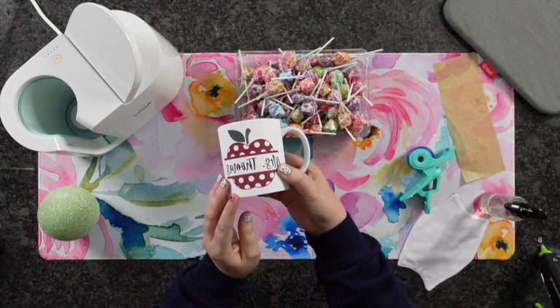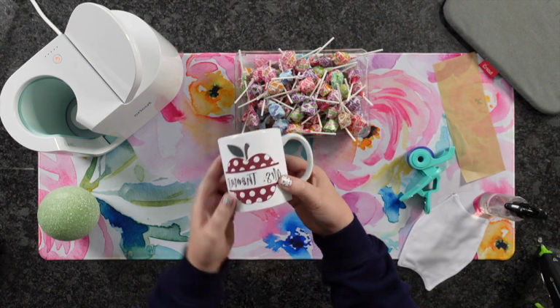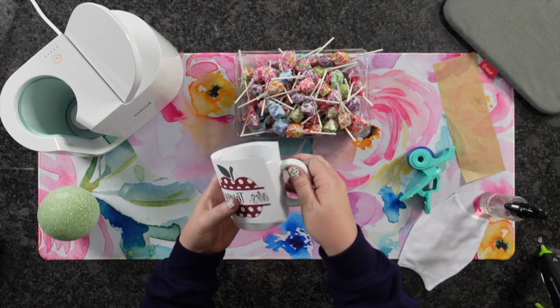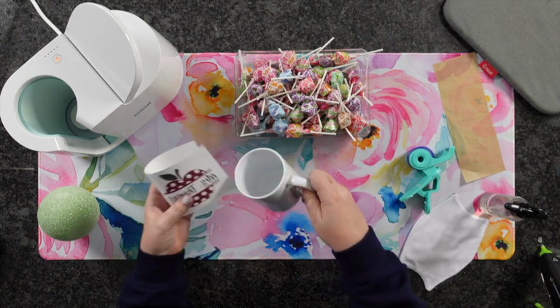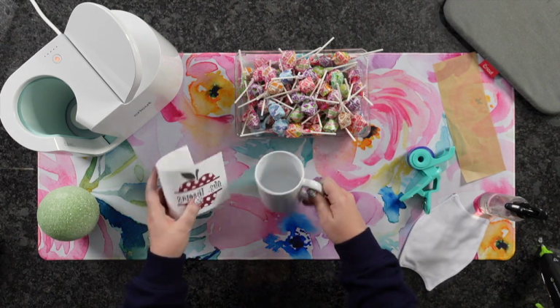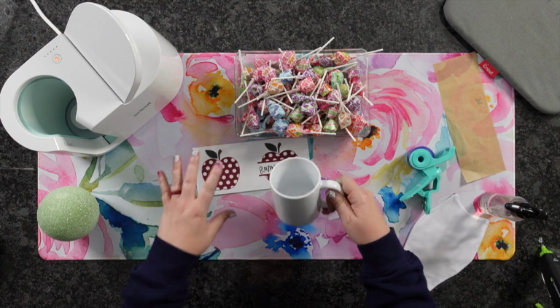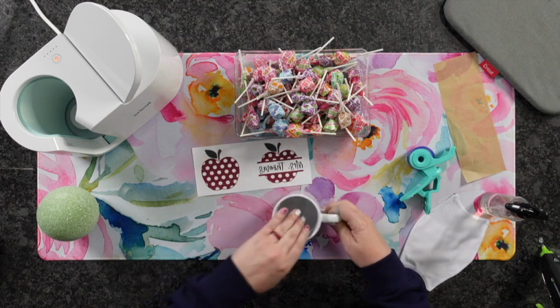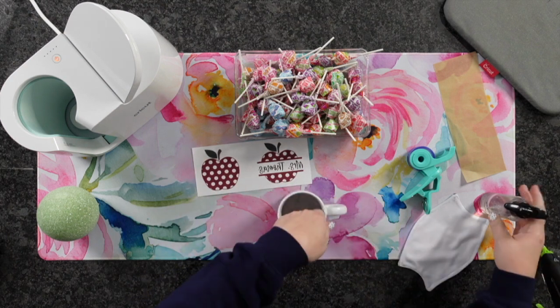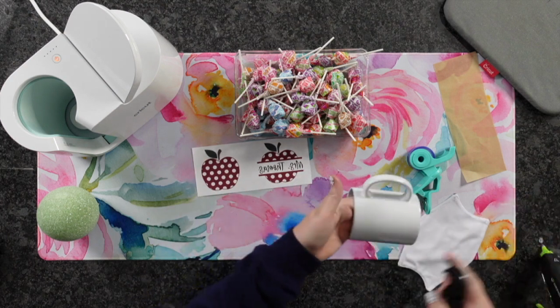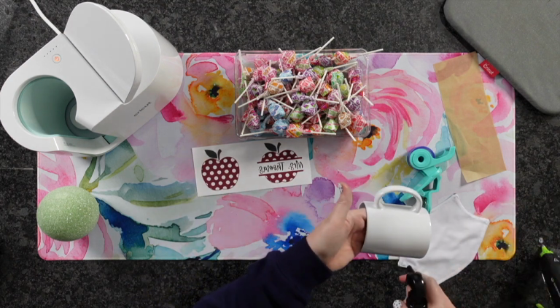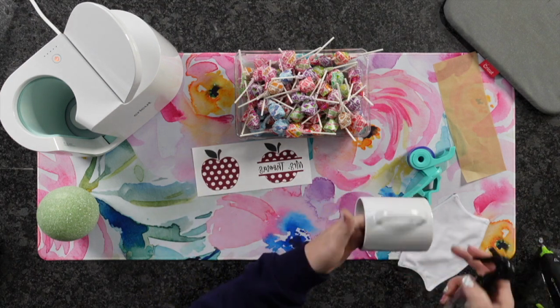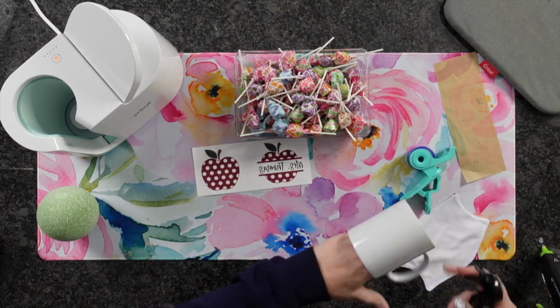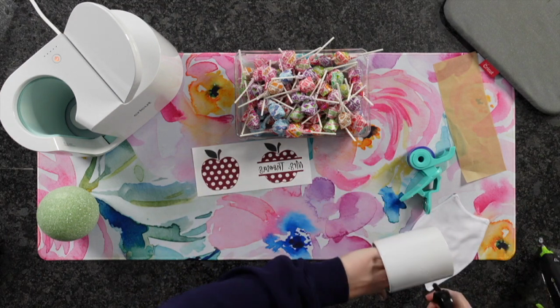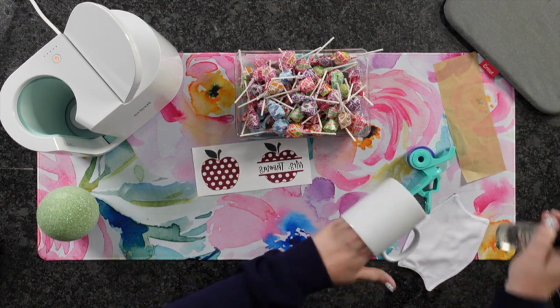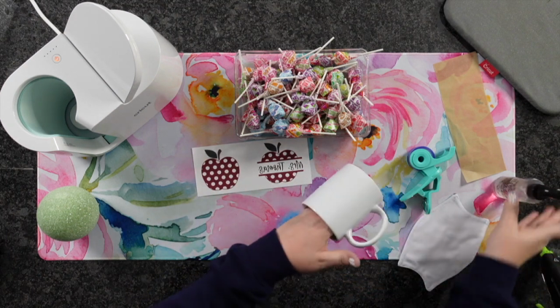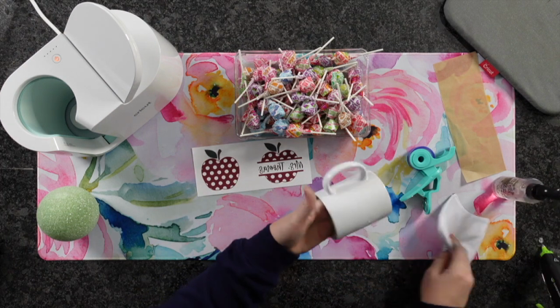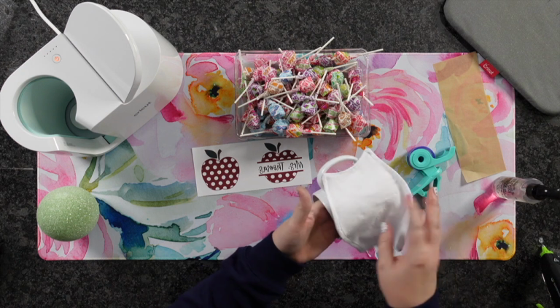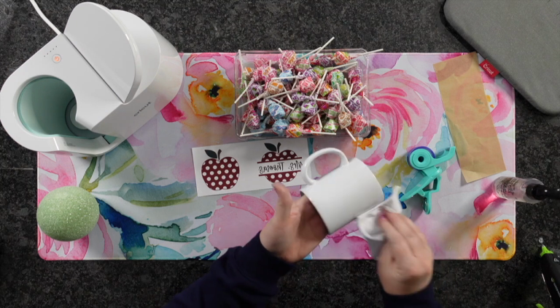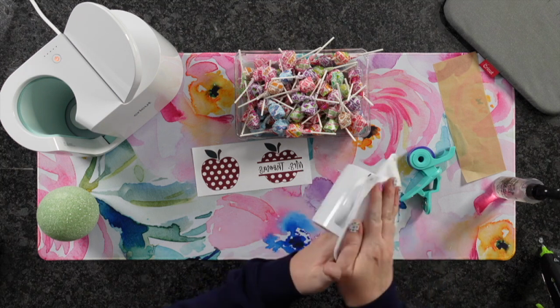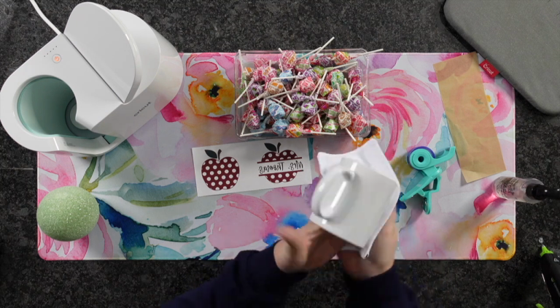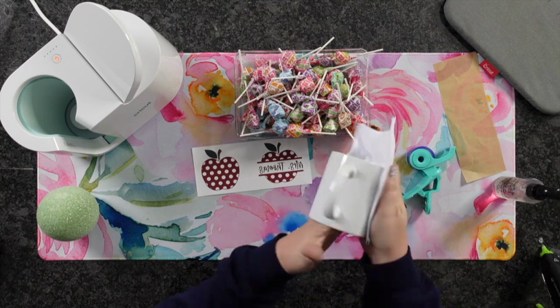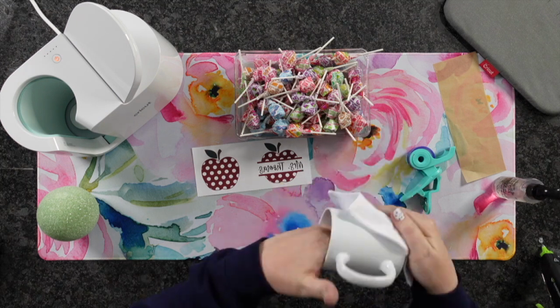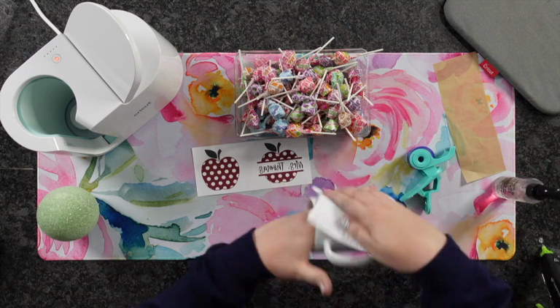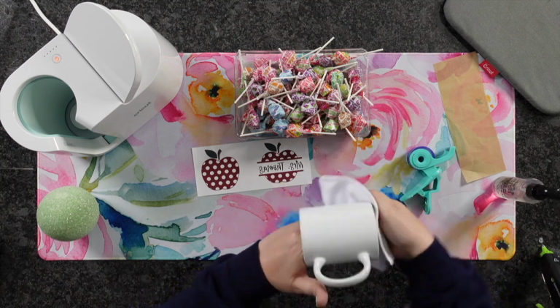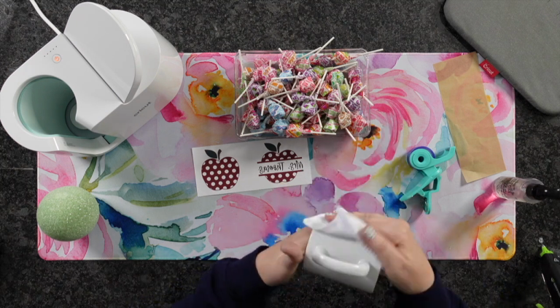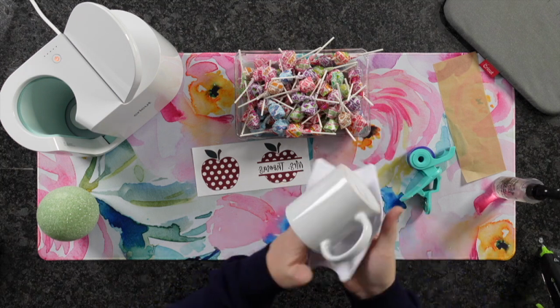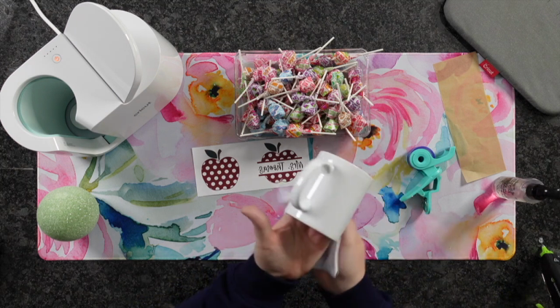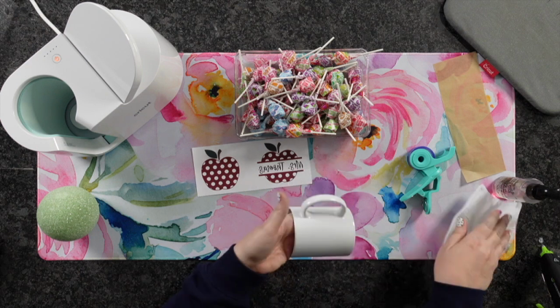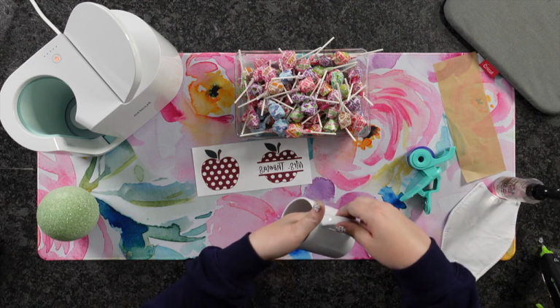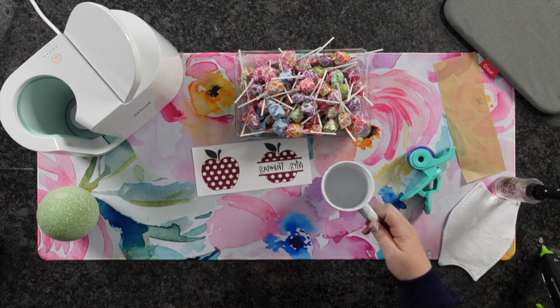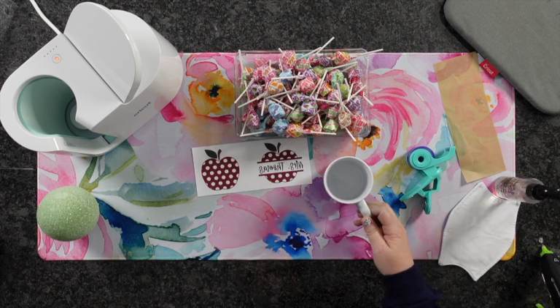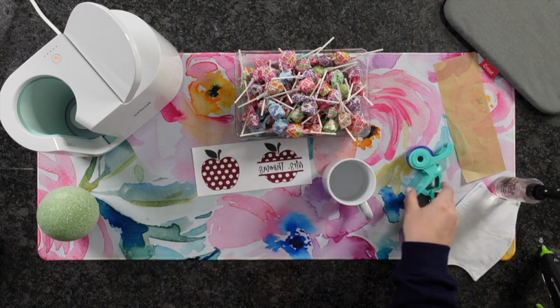Now that we've got that where we want it to be, I'm going to go ahead and clean our mug with rubbing alcohol. You definitely don't want to skip this step — go ahead and clean it with alcohol and a lint-free cloth. Now that our mug is clean, we are ready to go.